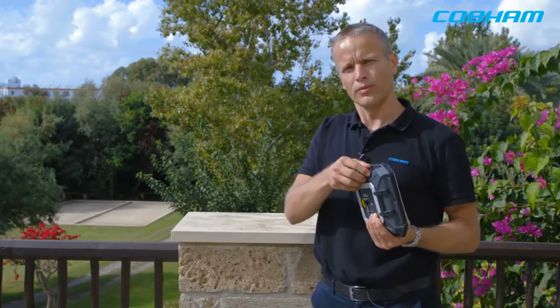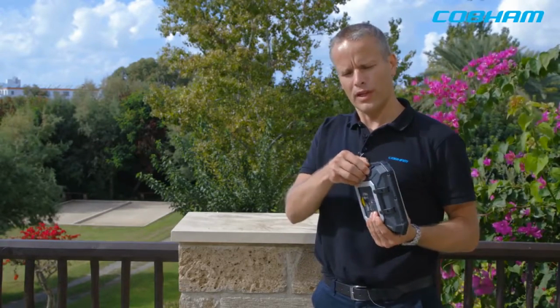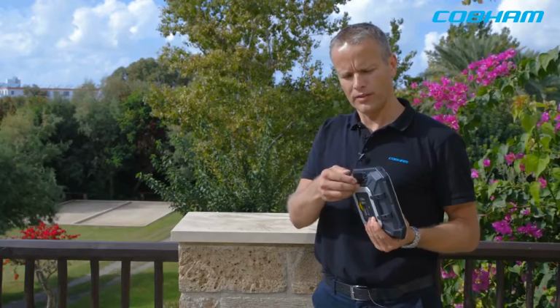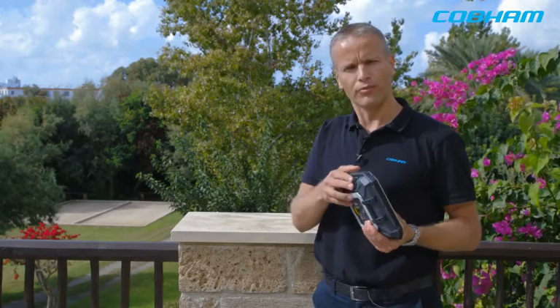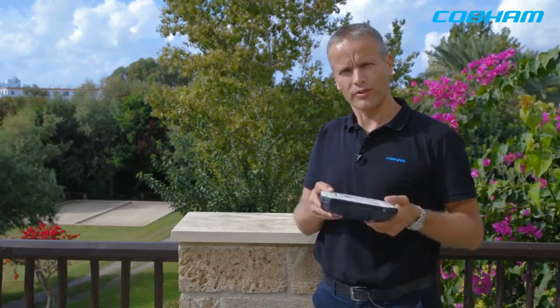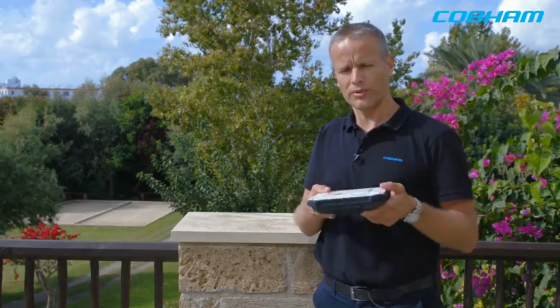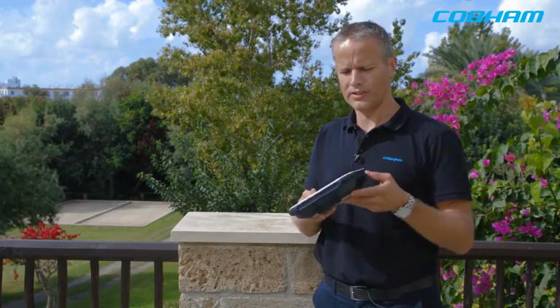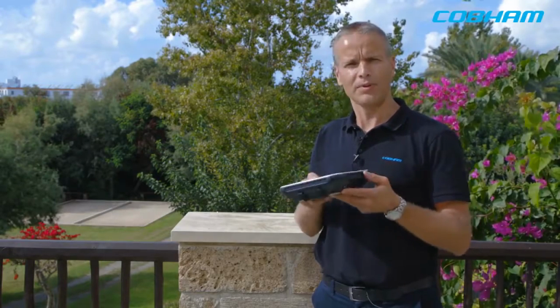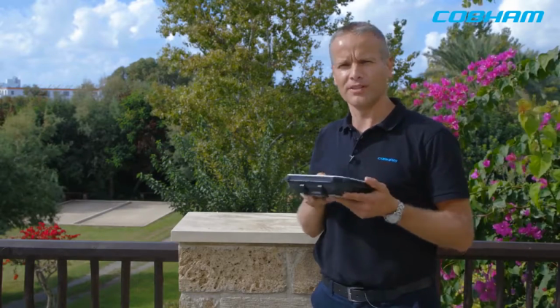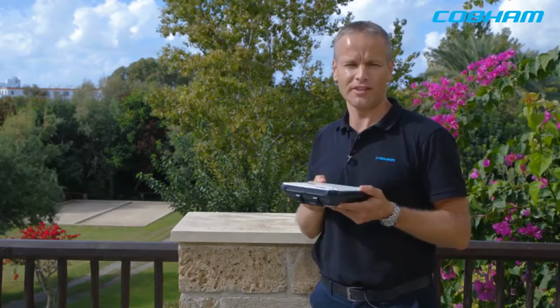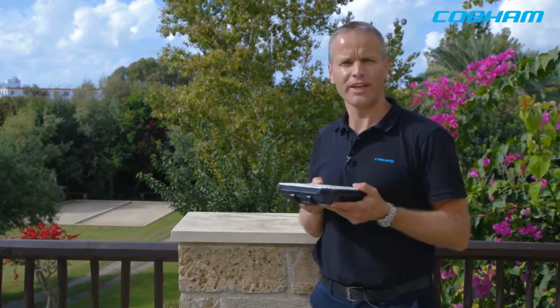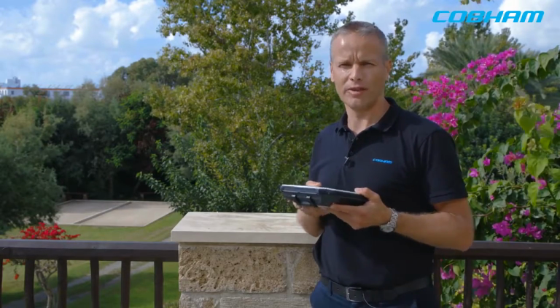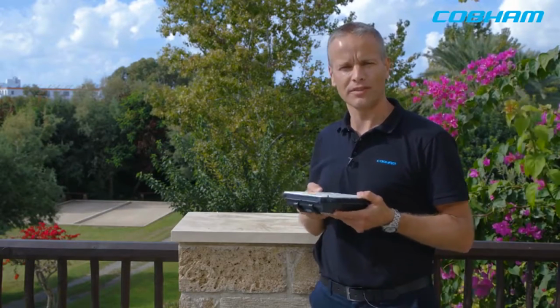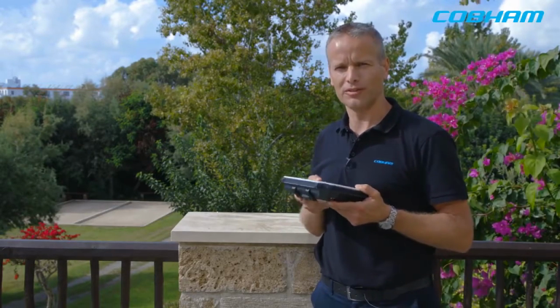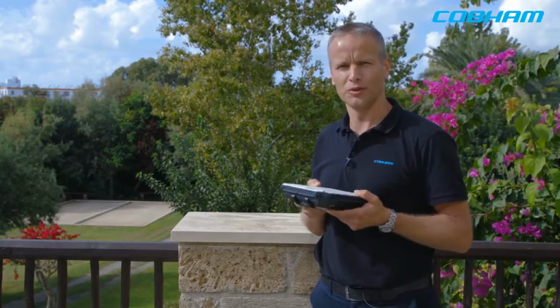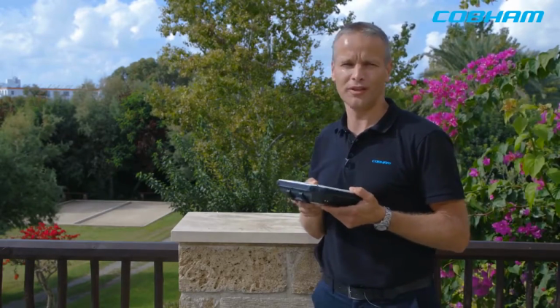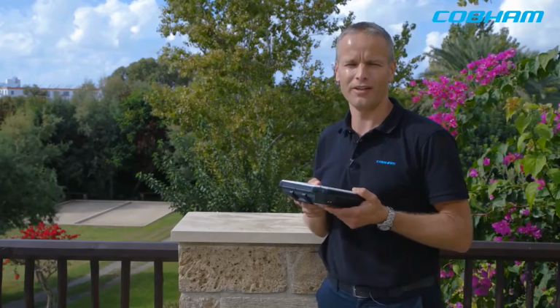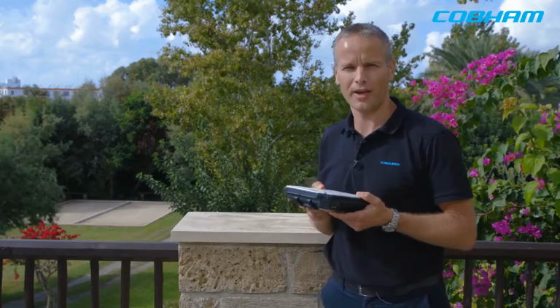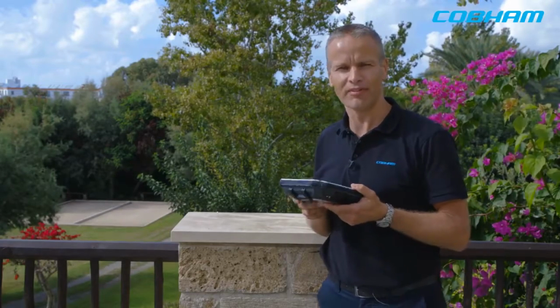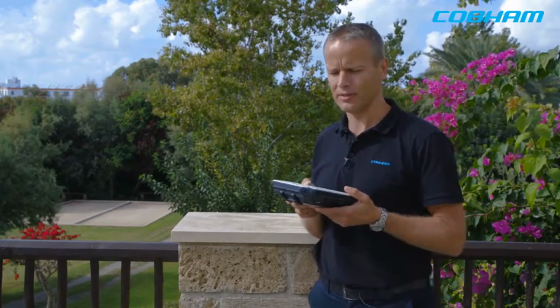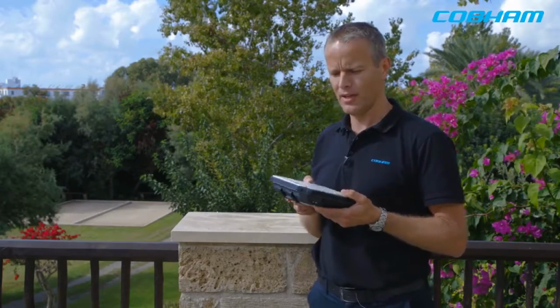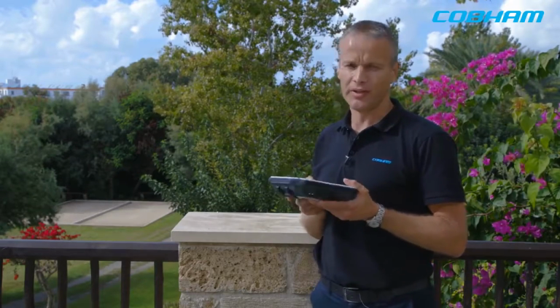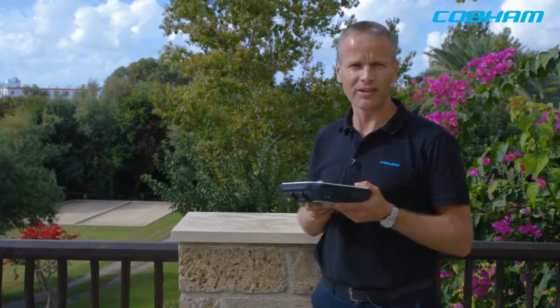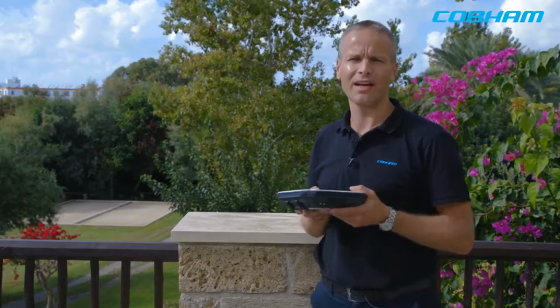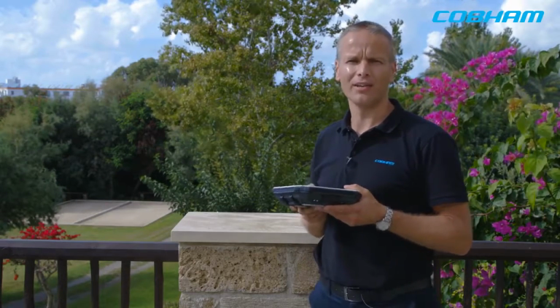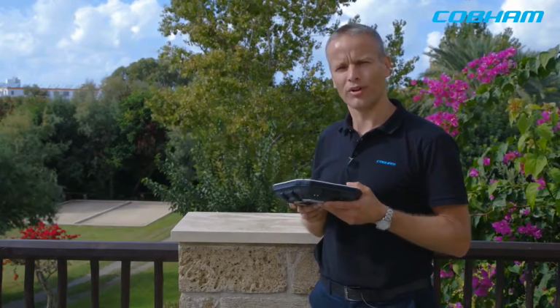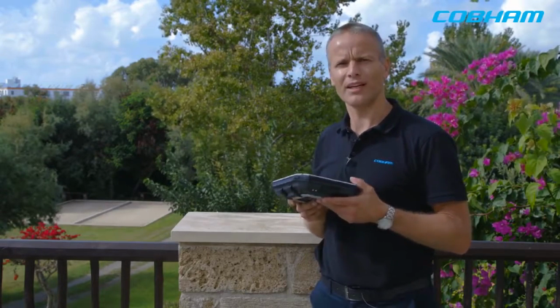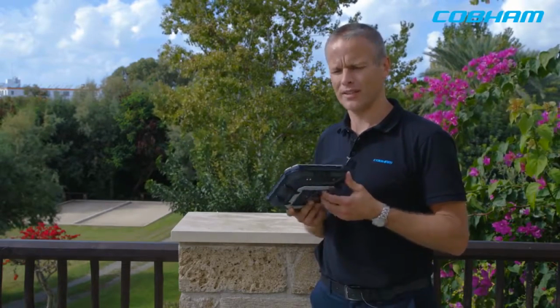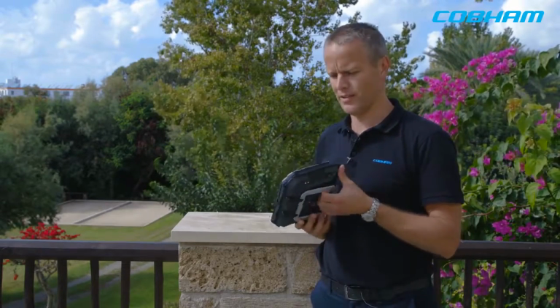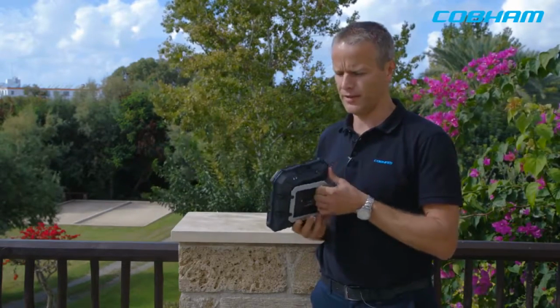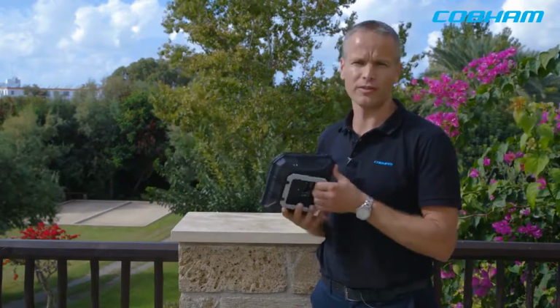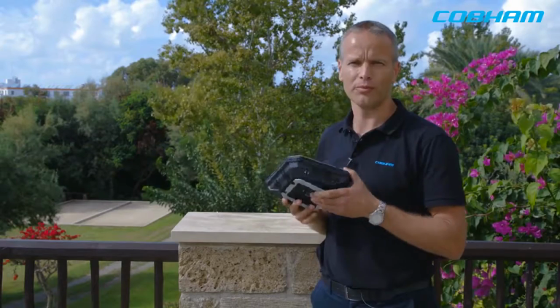It is a rugged terminal. It has an IP66 rating, so that means you can use it in any type of environment. You can leave it outside — it is ruggedized, dust and waterproof.